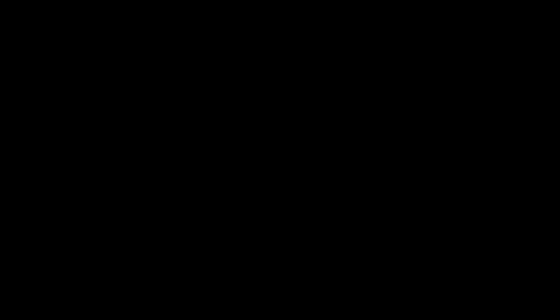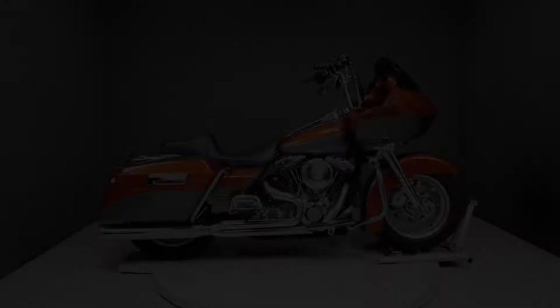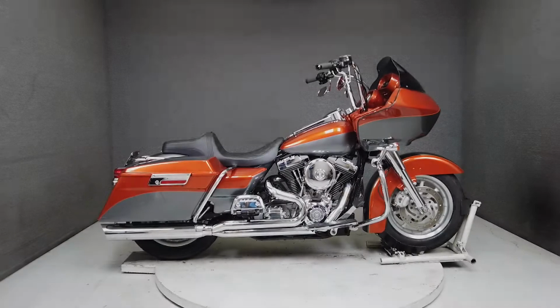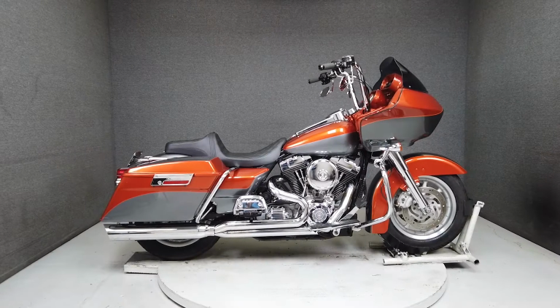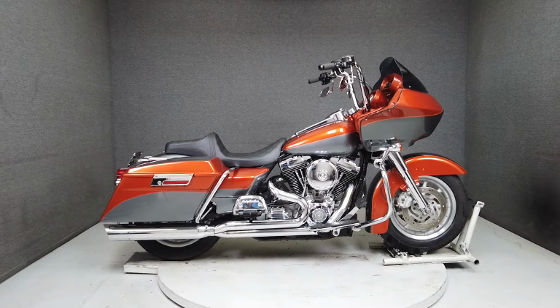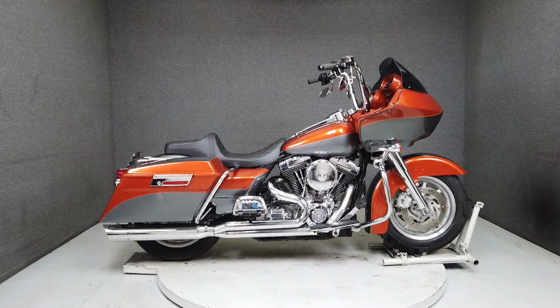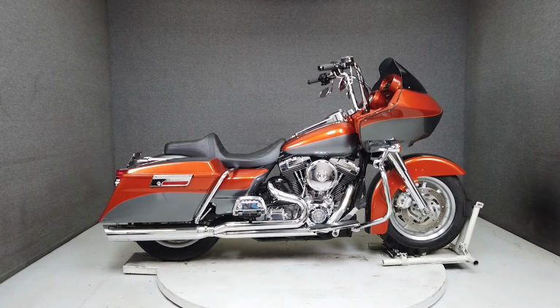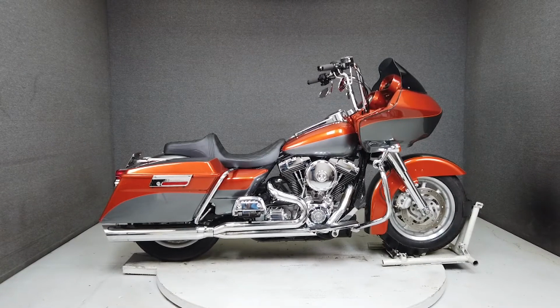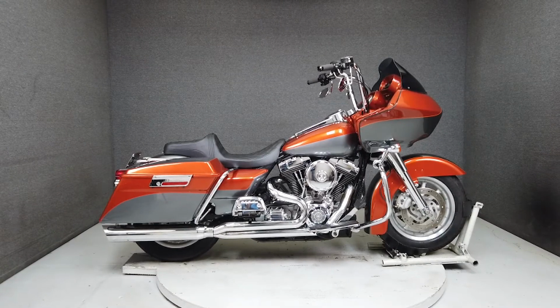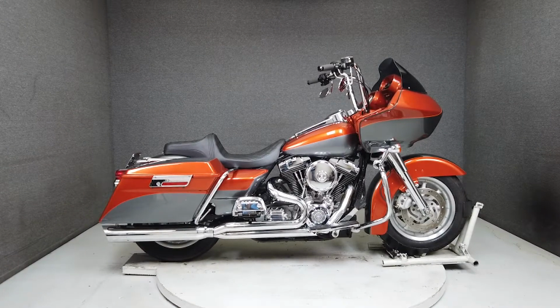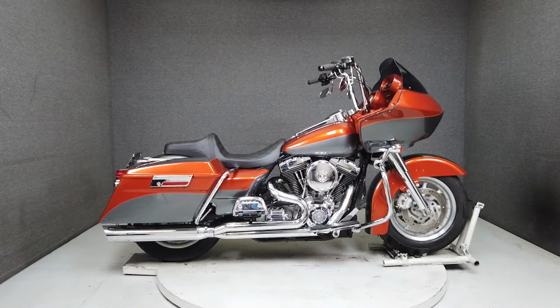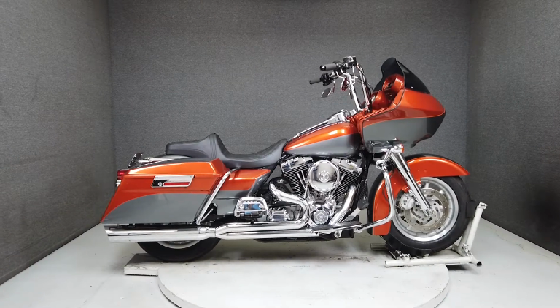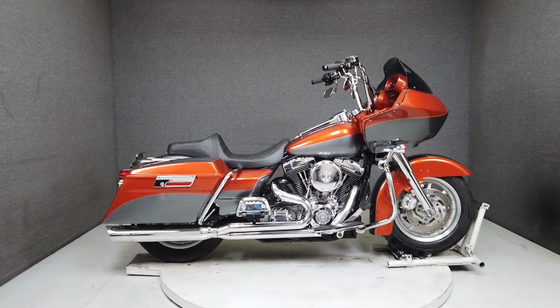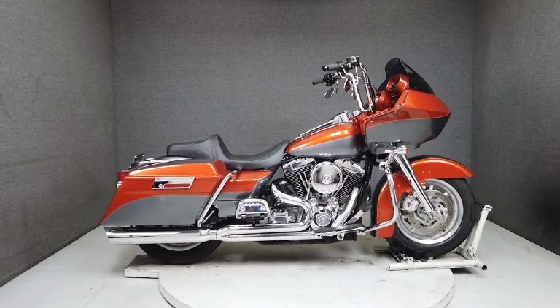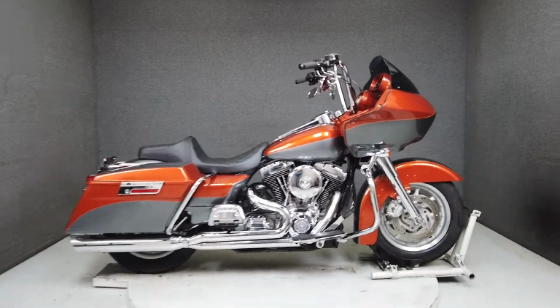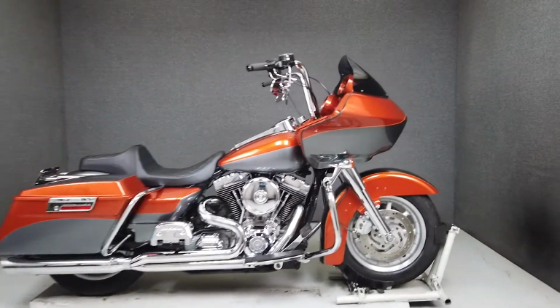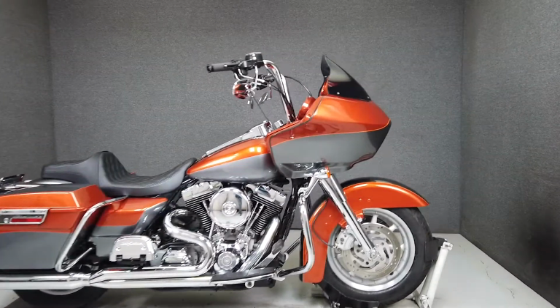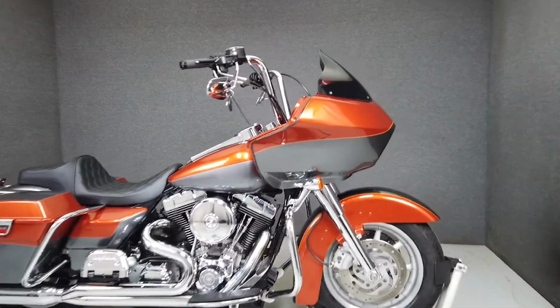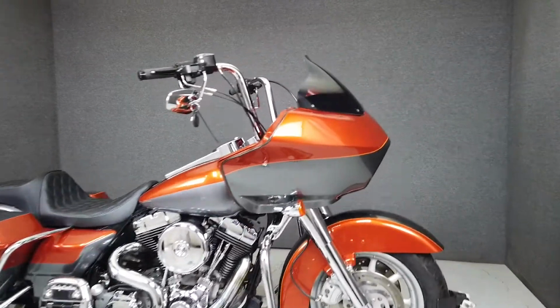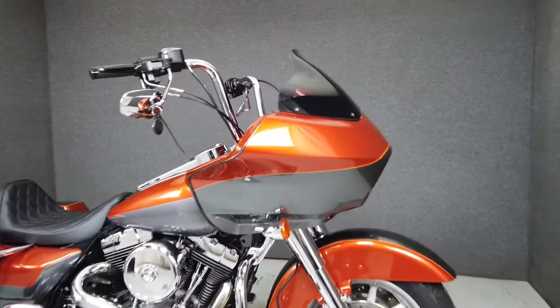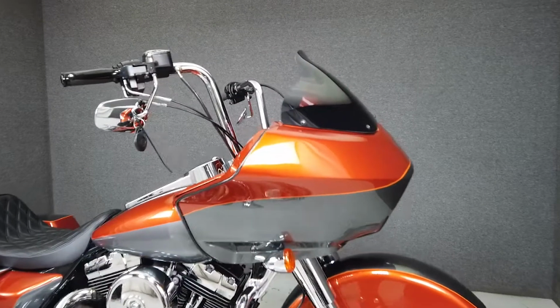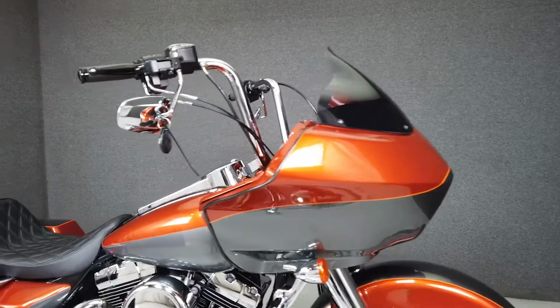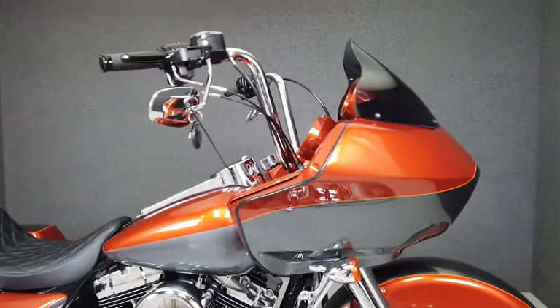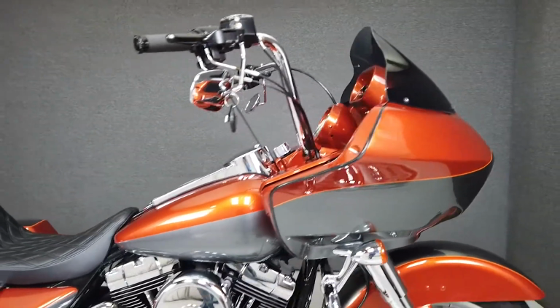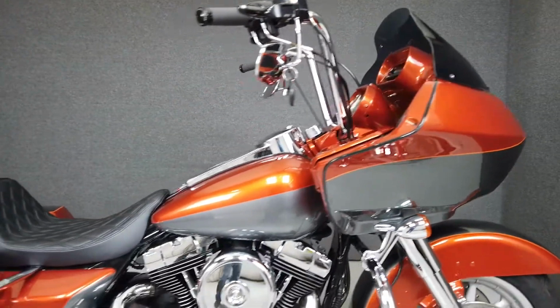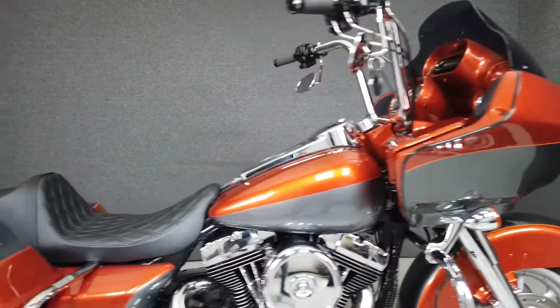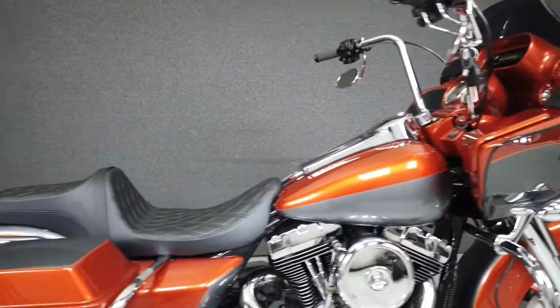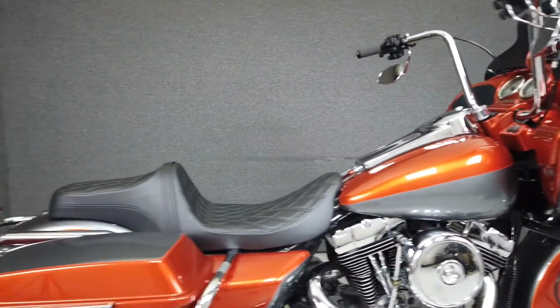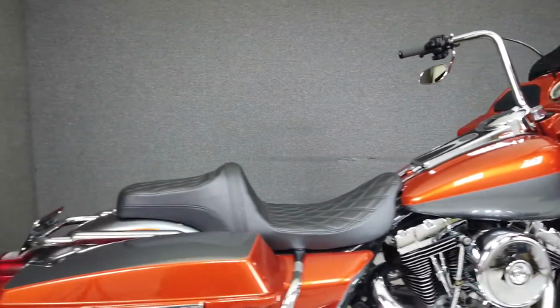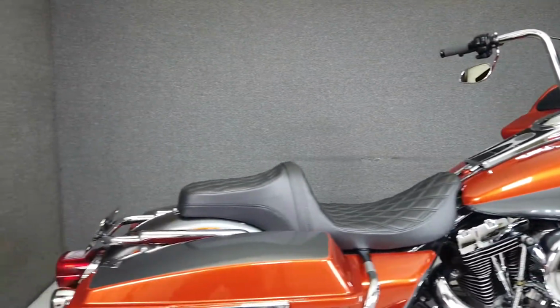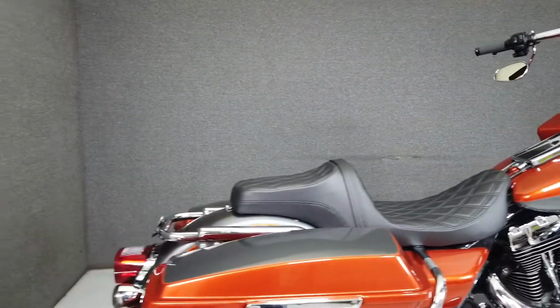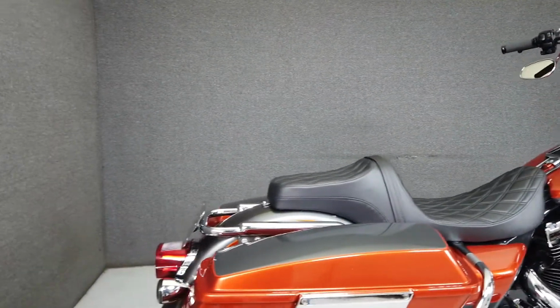Hey everyone, this is Keegan from National Powersports. This 2005 Harley-Davidson Road Glide with 44,161 miles passes New Hampshire State inspection and runs well.